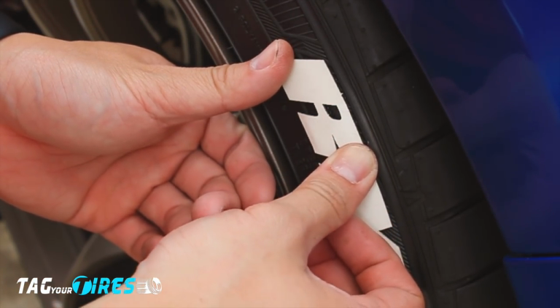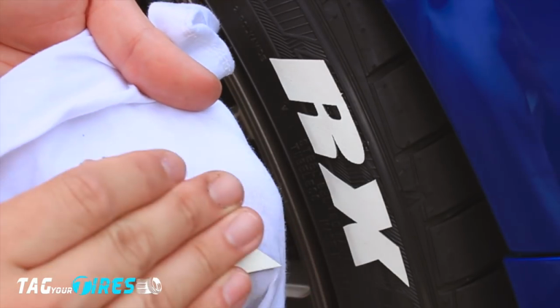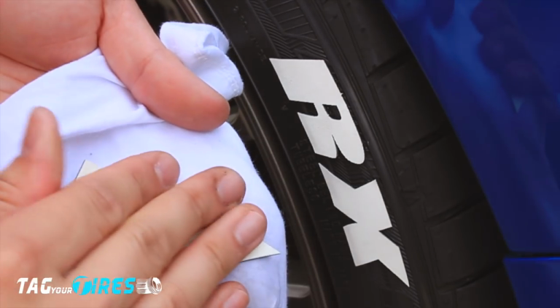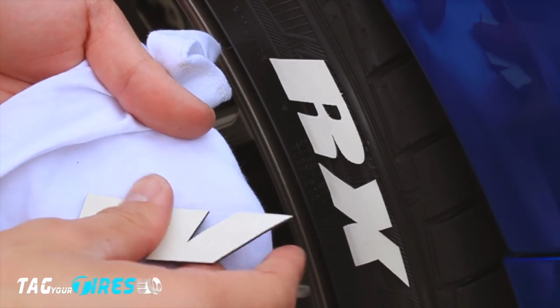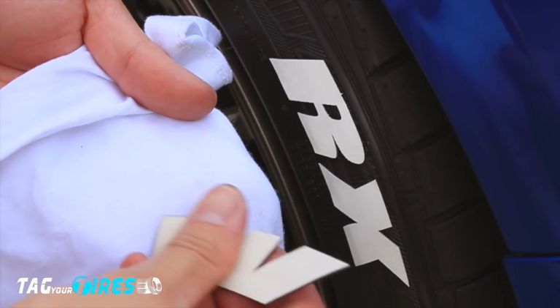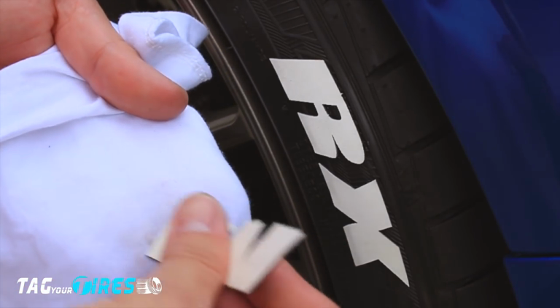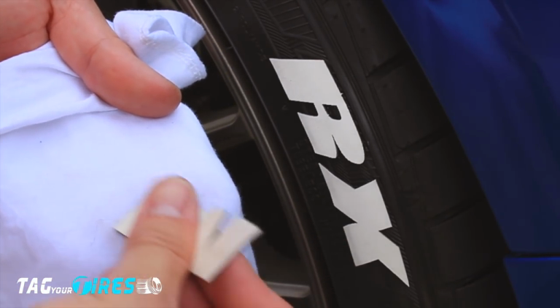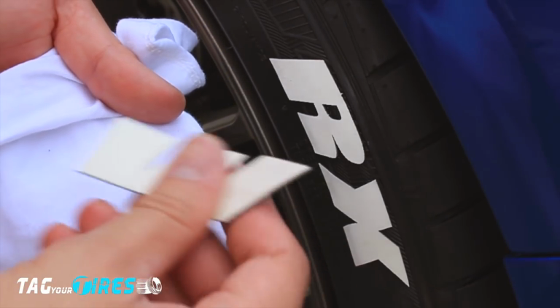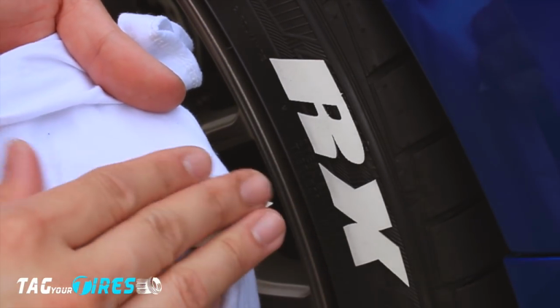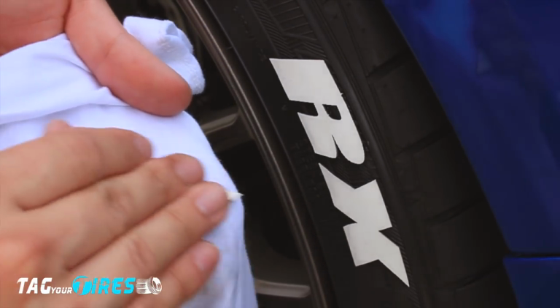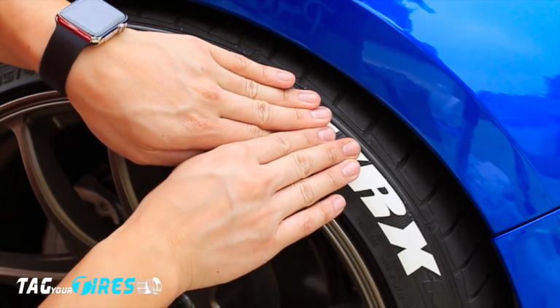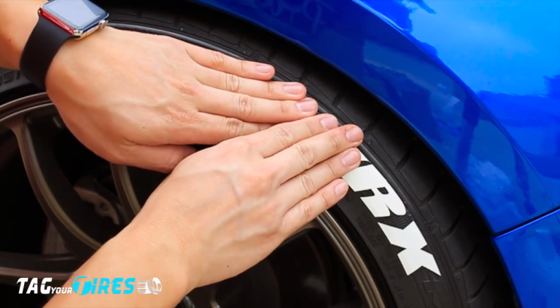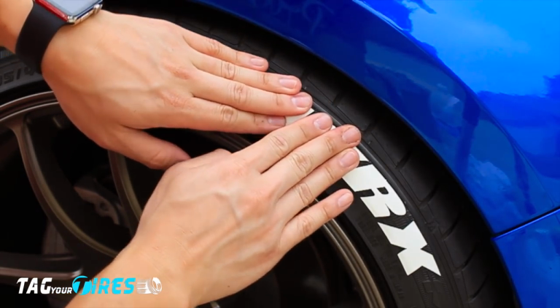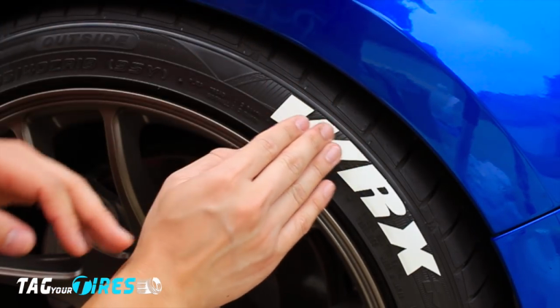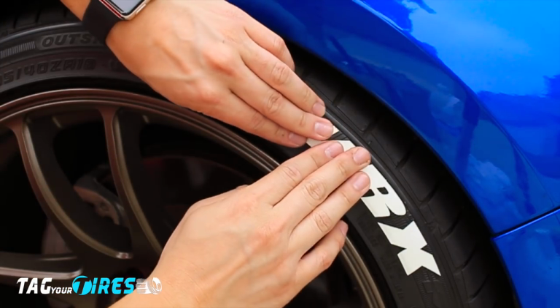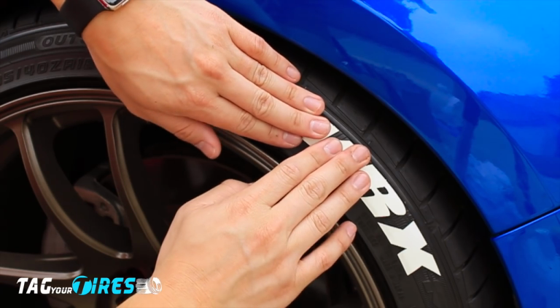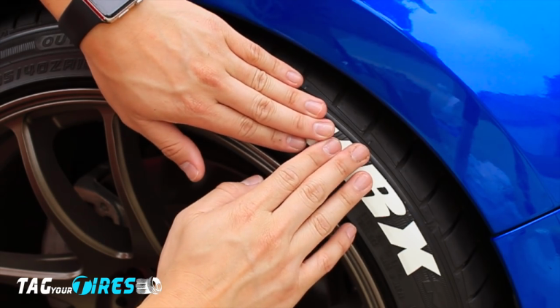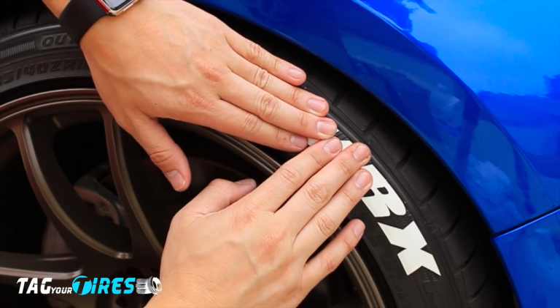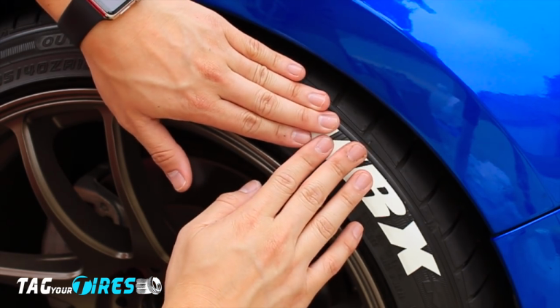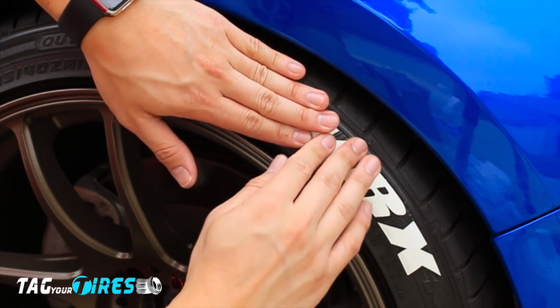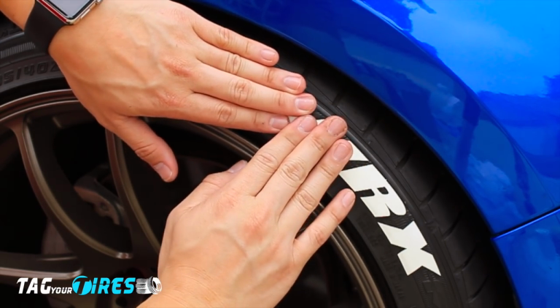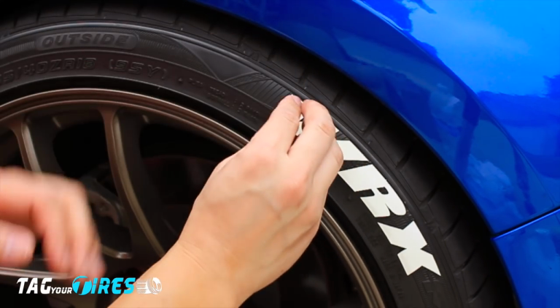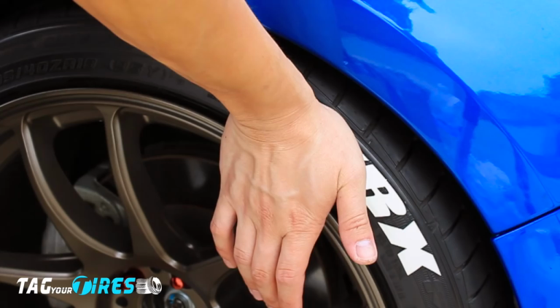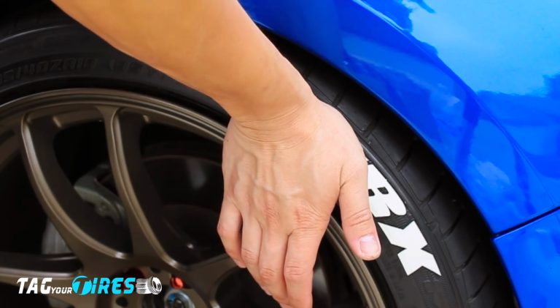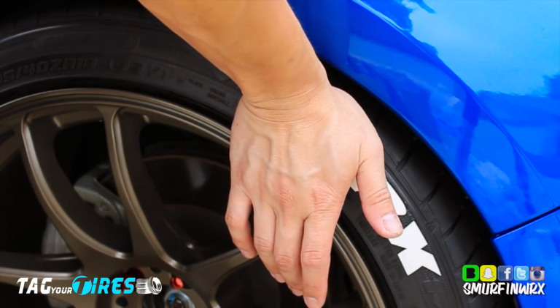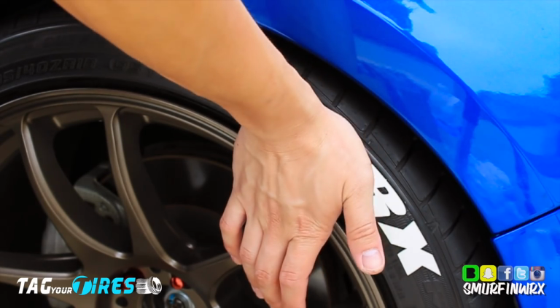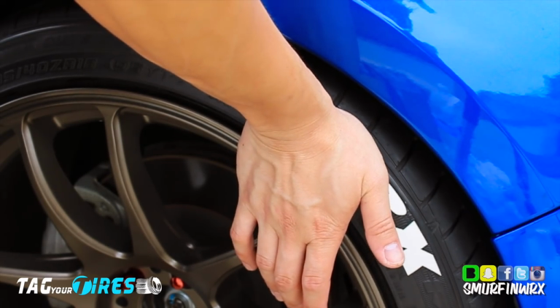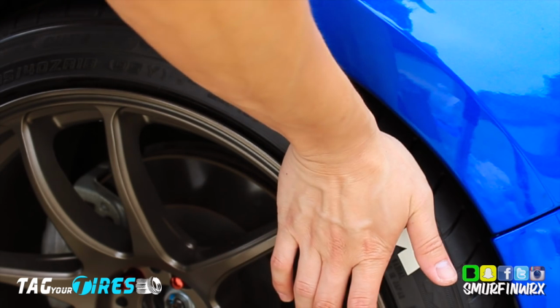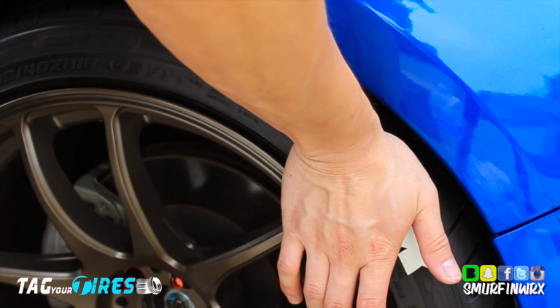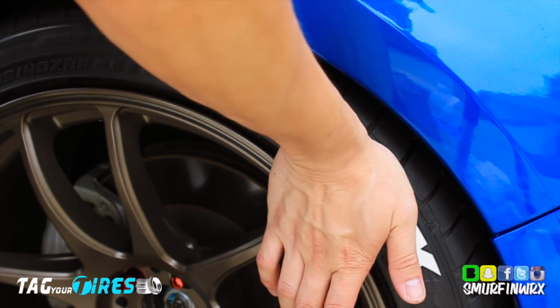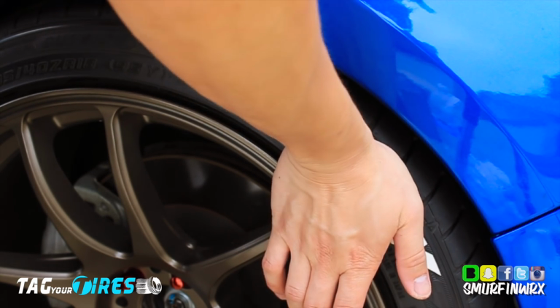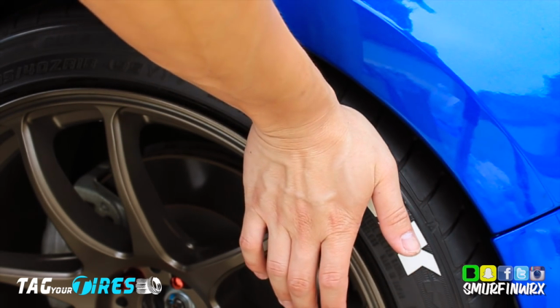As I did with the other letters, I'm cleaning the letters first, applying the glue, and then applying it onto my tire. Here's another trick to get the letters to really stick: stand up, turn your palm around, and press into the letters — that way it pushes directly into the tire.